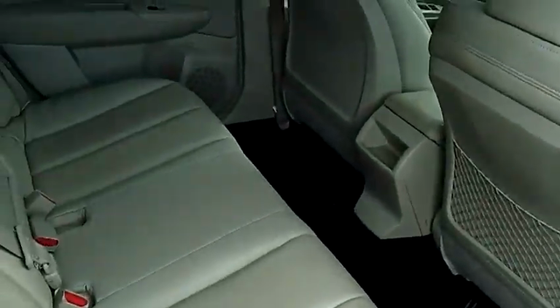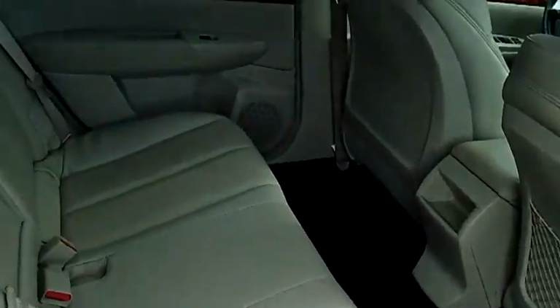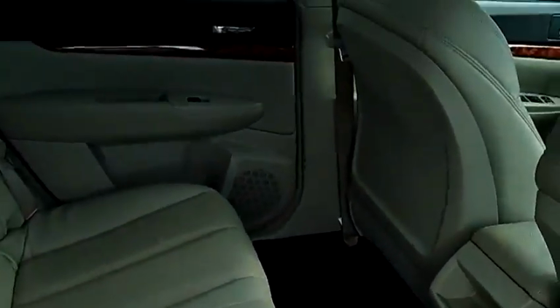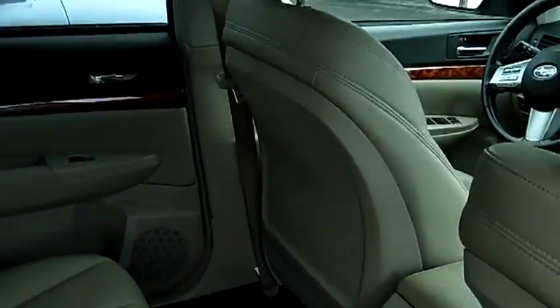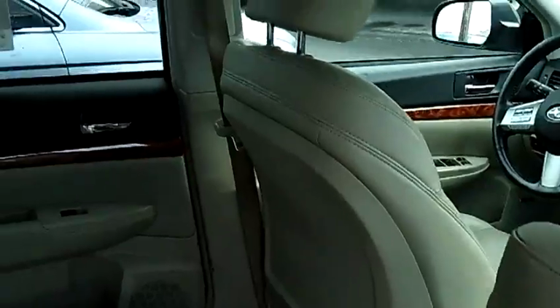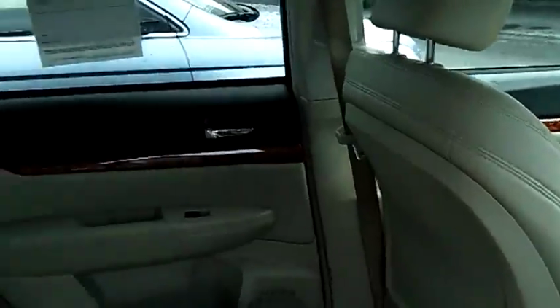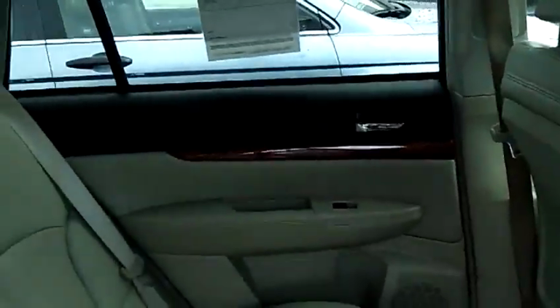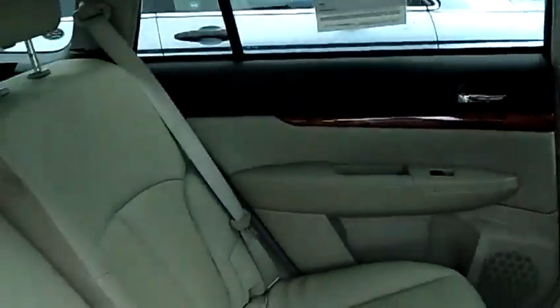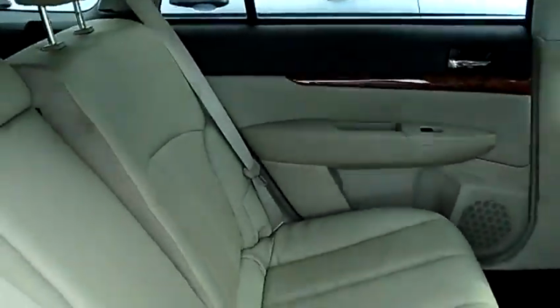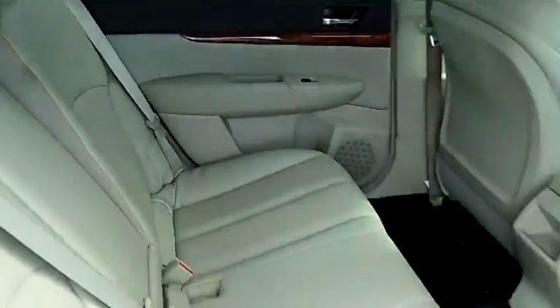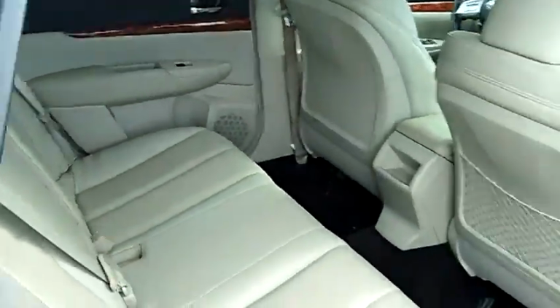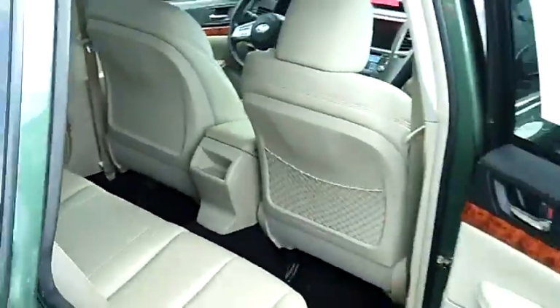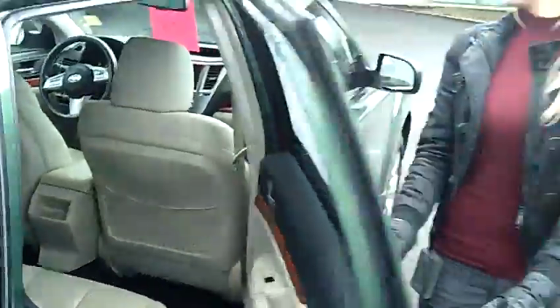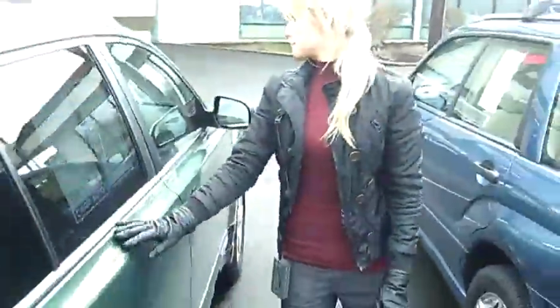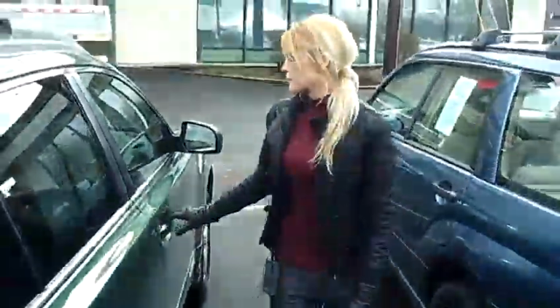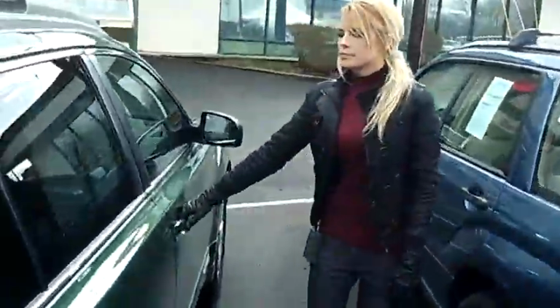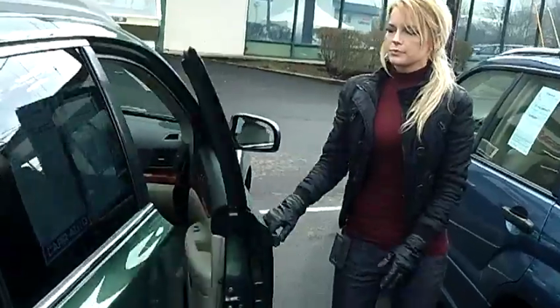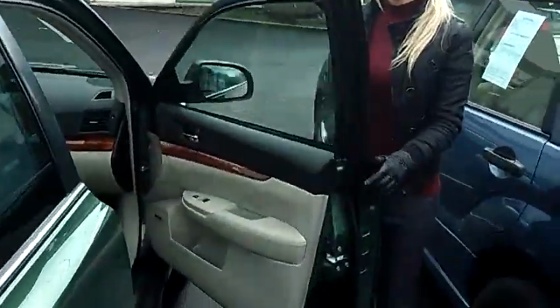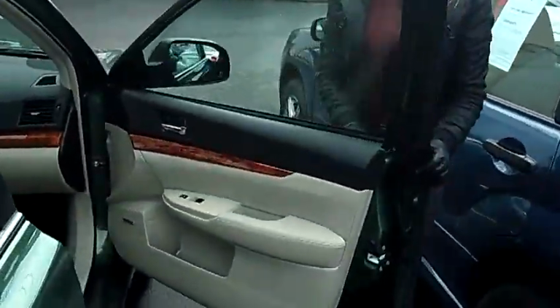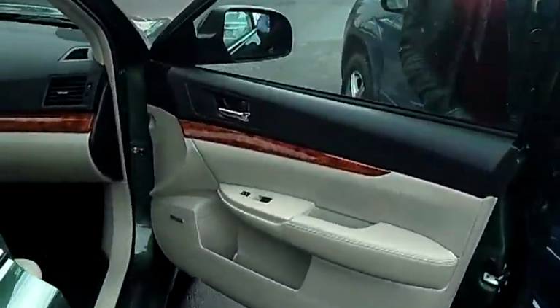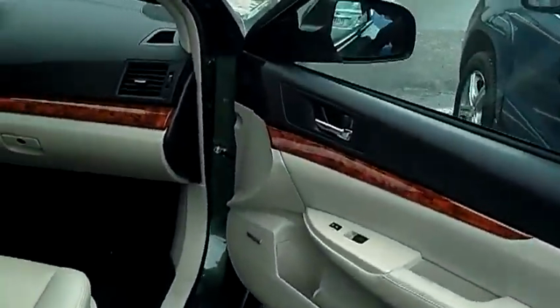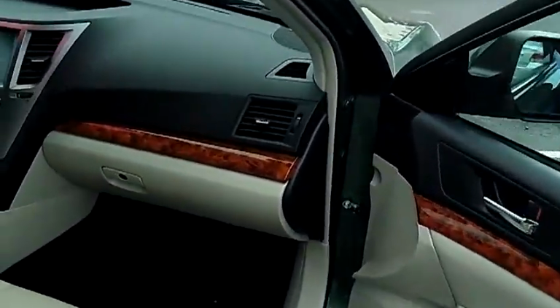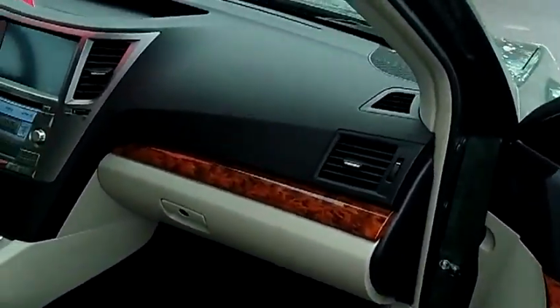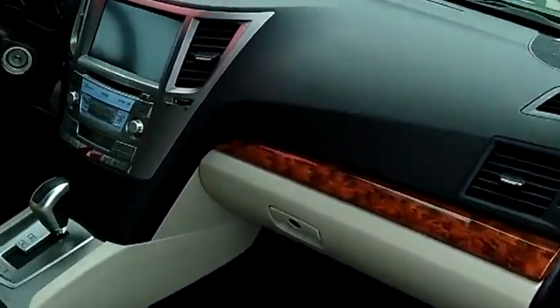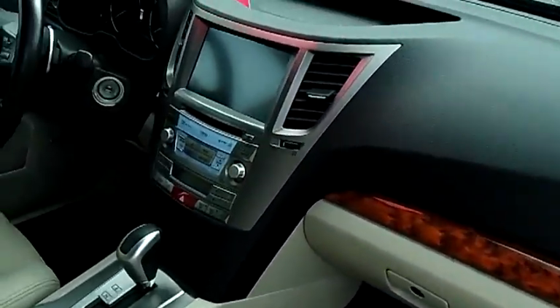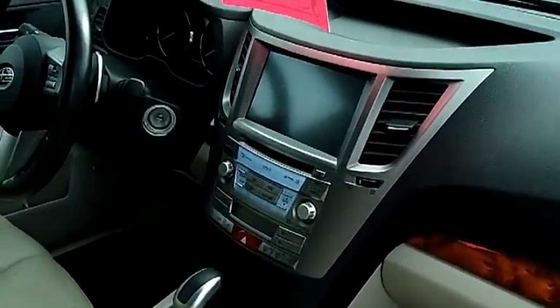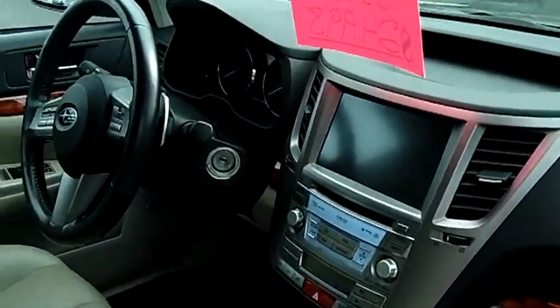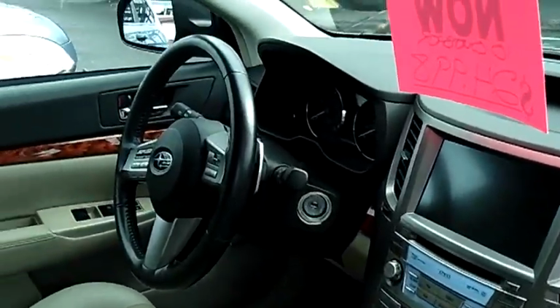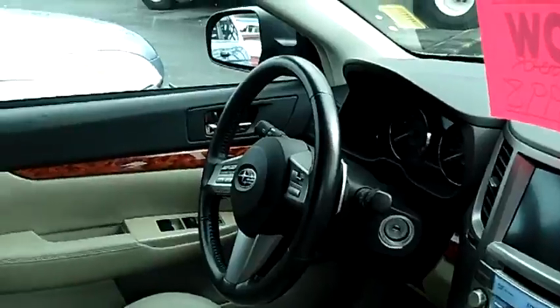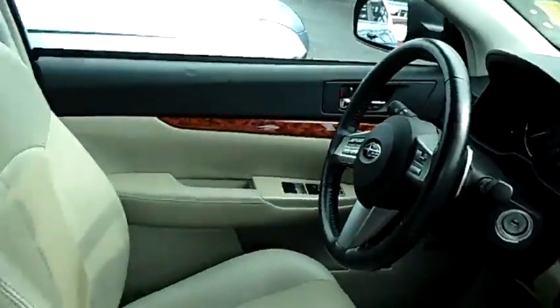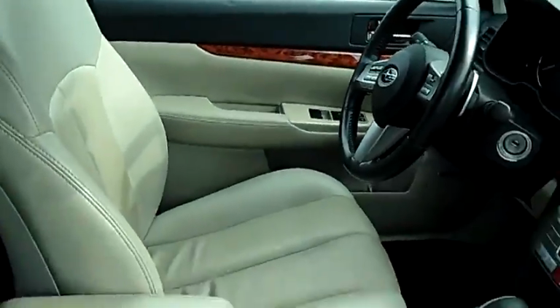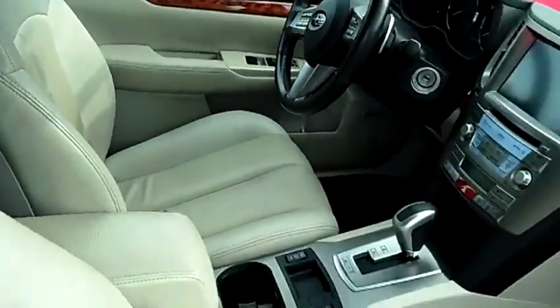It has a beautiful all-leather interior. It also has the Harman Kardon sound system, power windows, power door locks, navigation system, and multi-disc MP3.